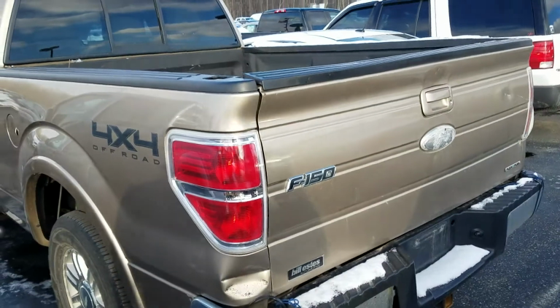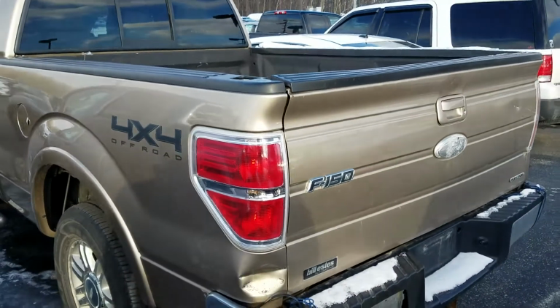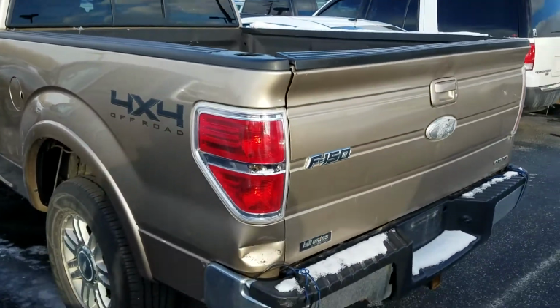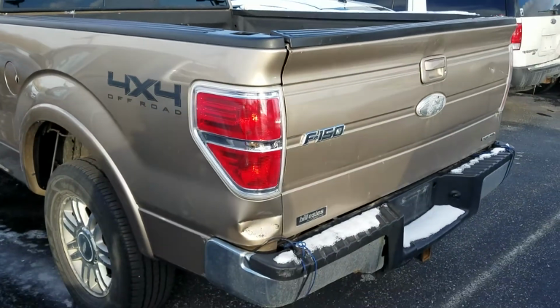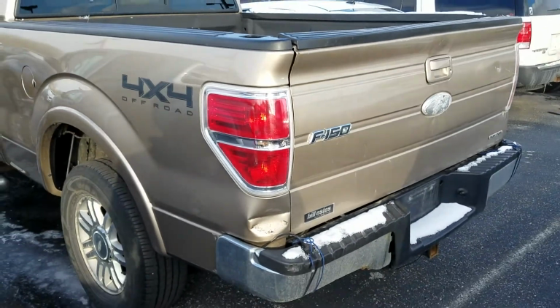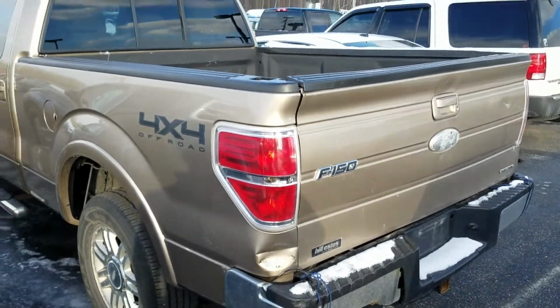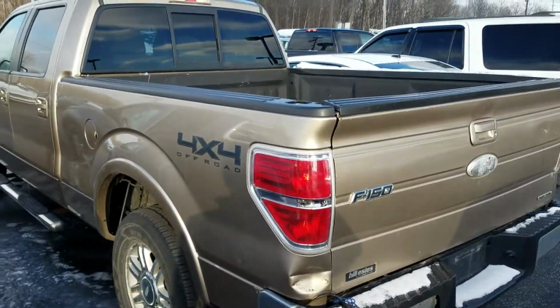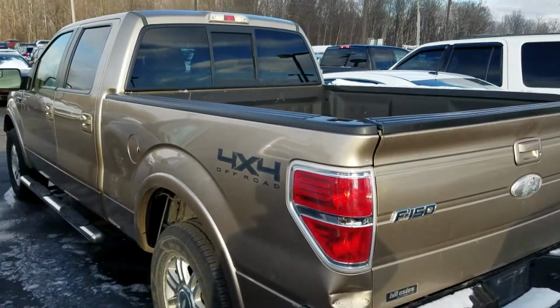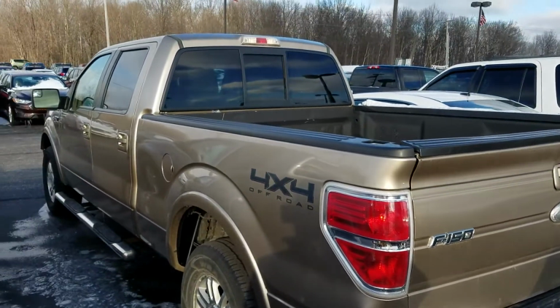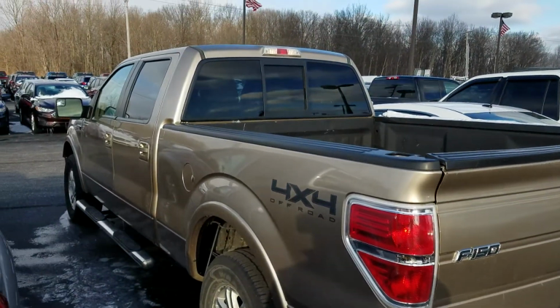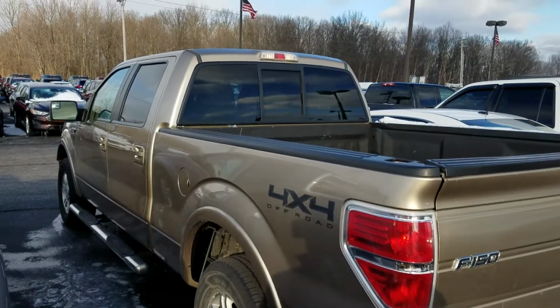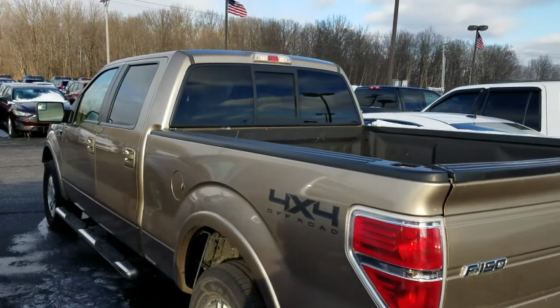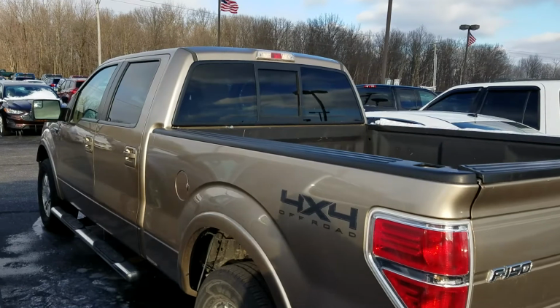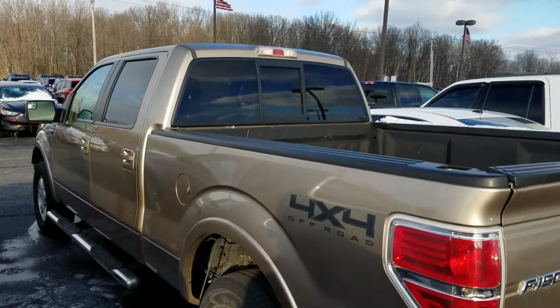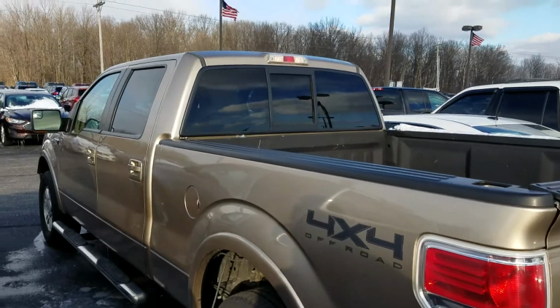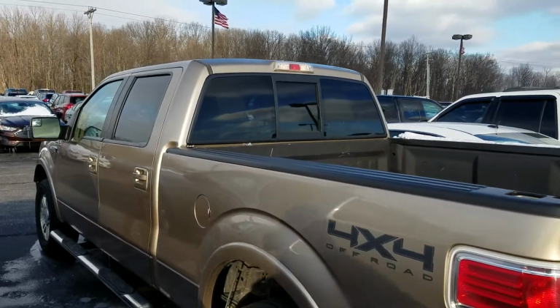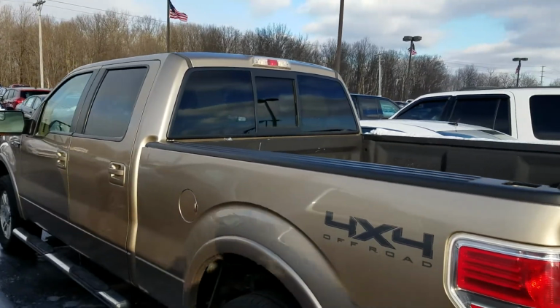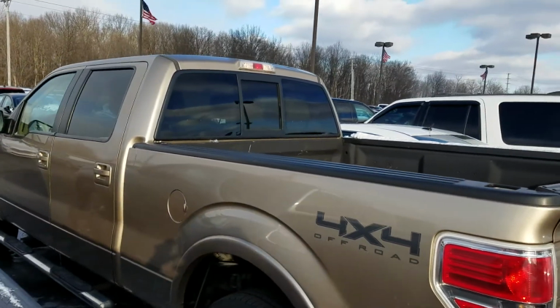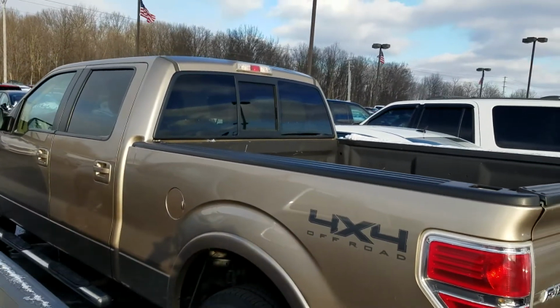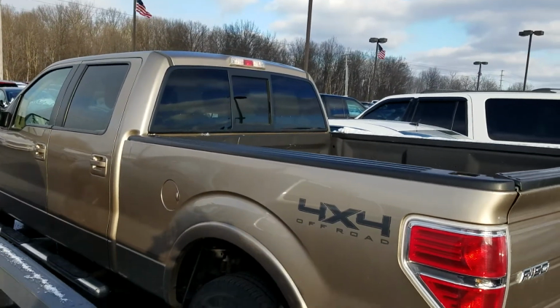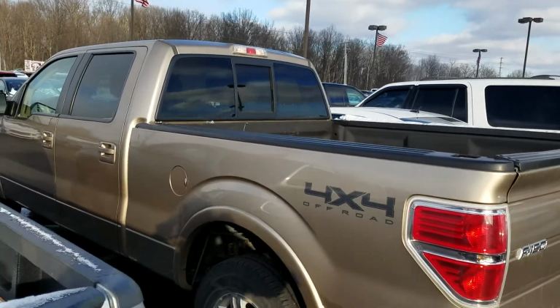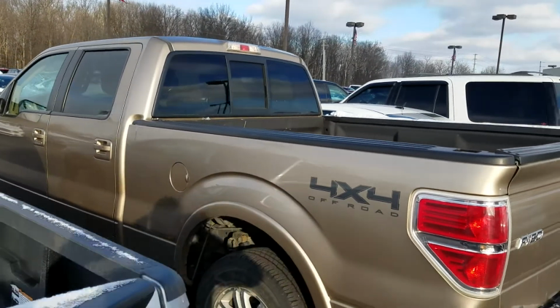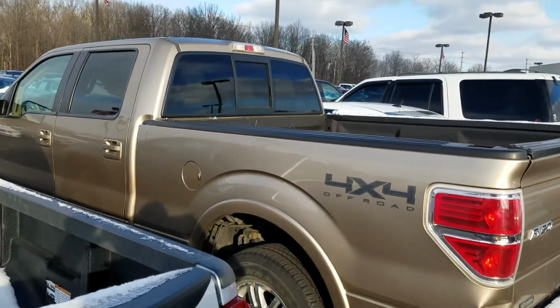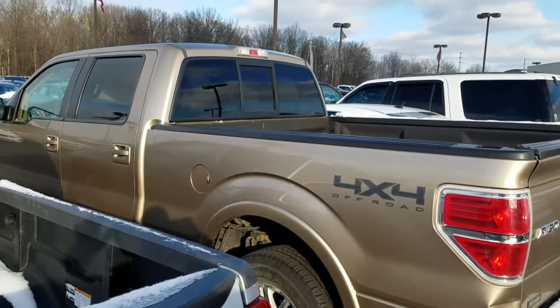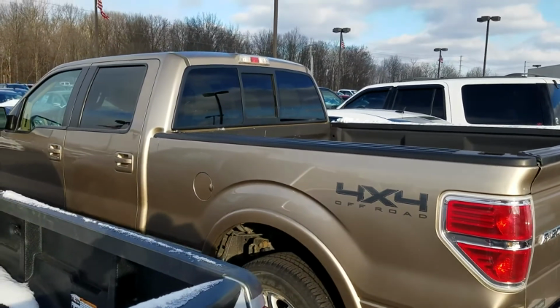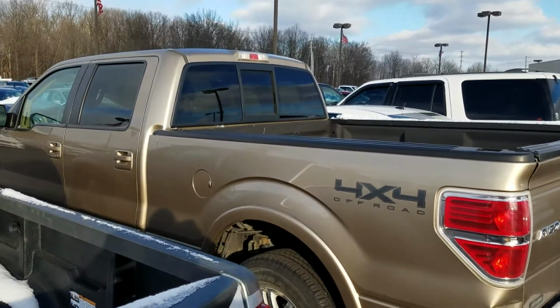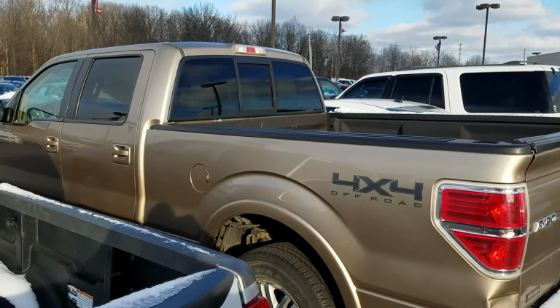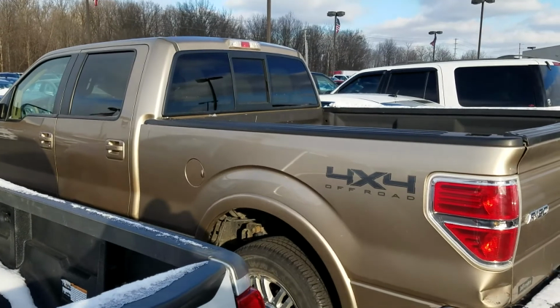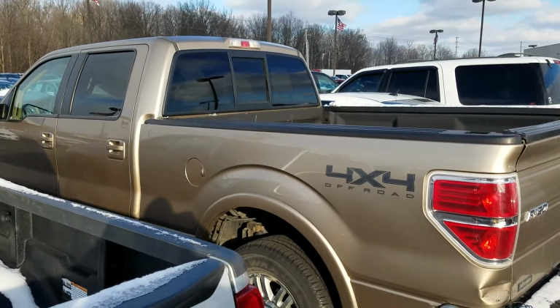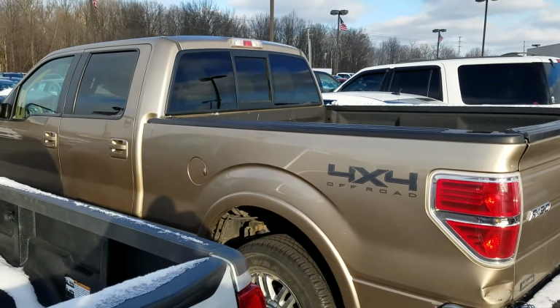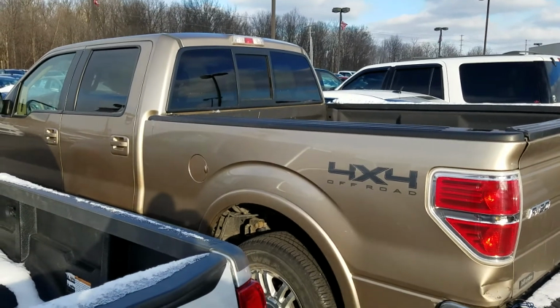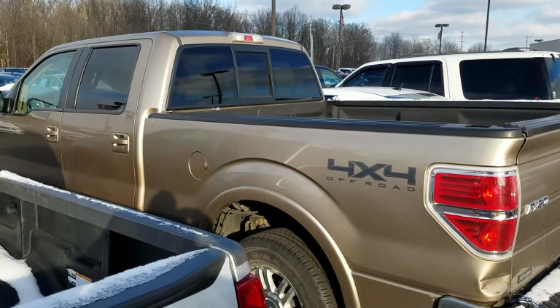We've got quite a few trucks in stock. We get new ones in all the time, so if you're looking for just a truck in general or a vehicle in that kind of price range, we probably have quite a few options. Give me a call or shoot me an email. It's Nathan from Bill Estes Ford.